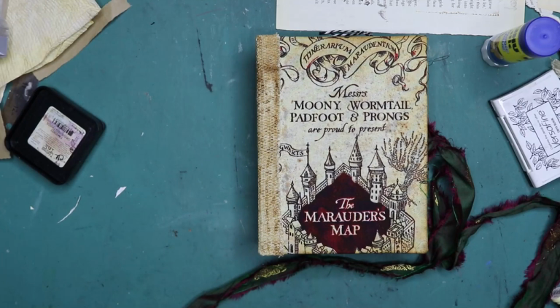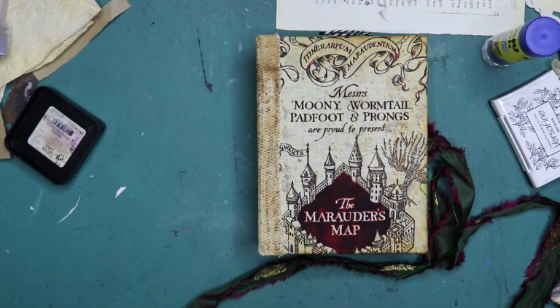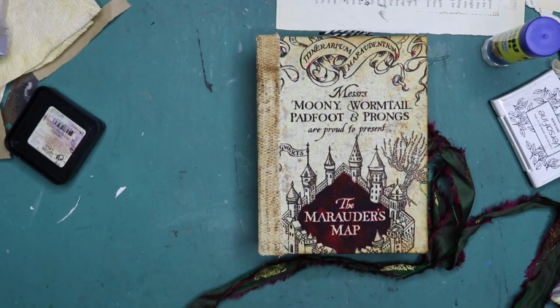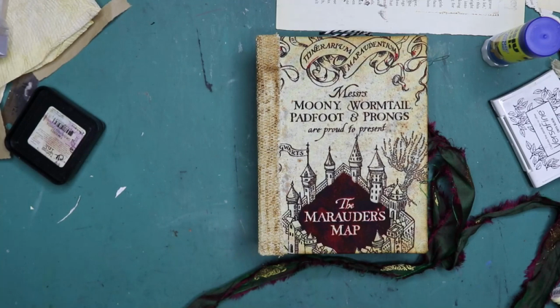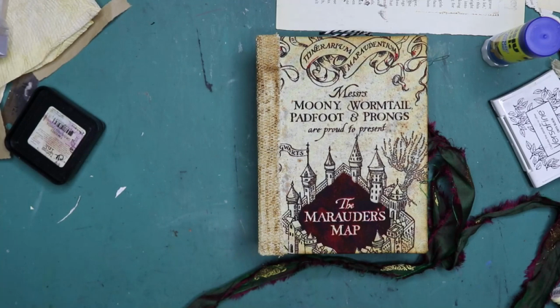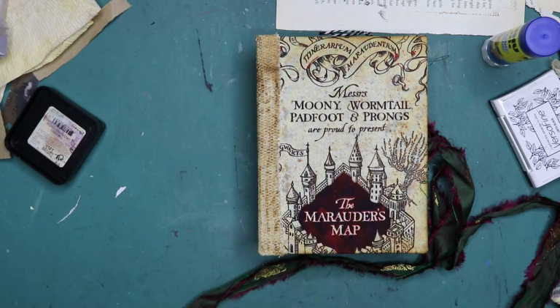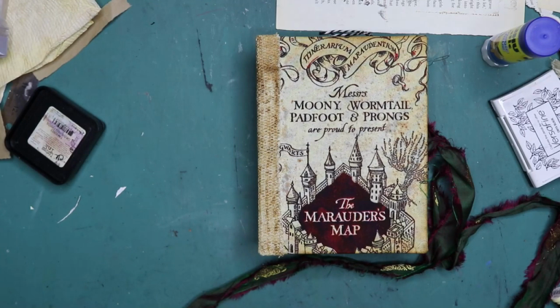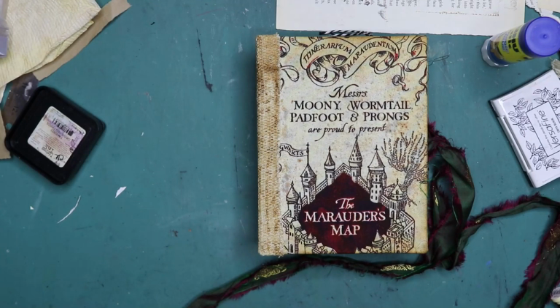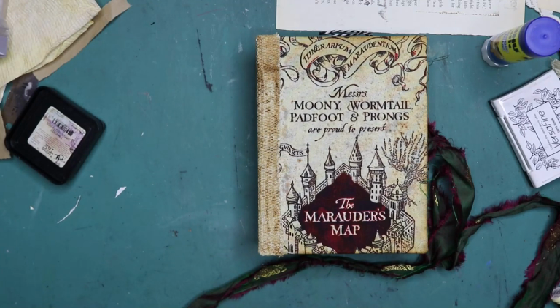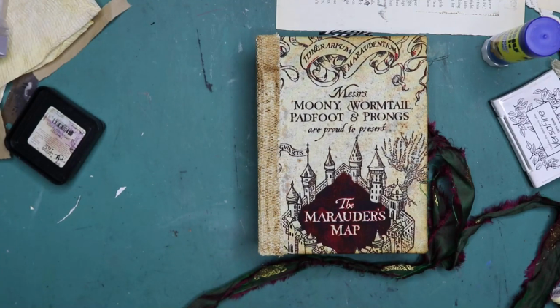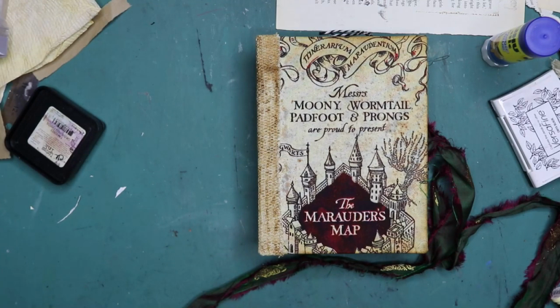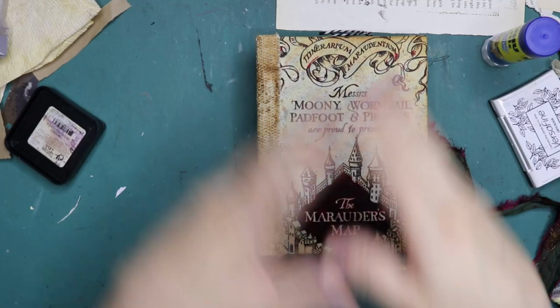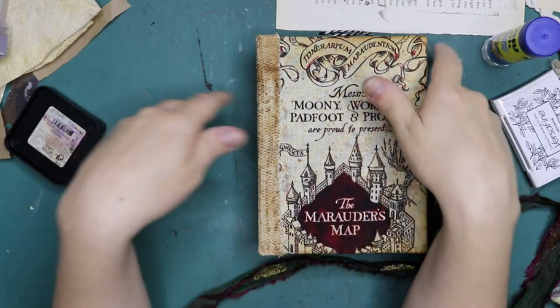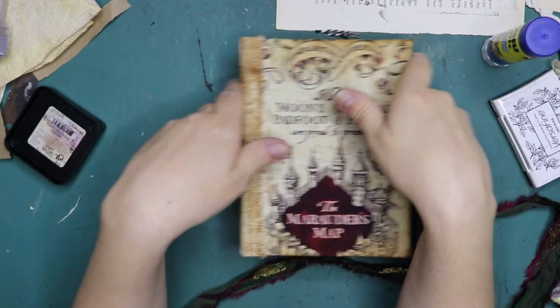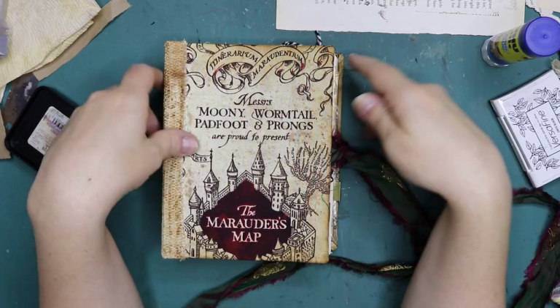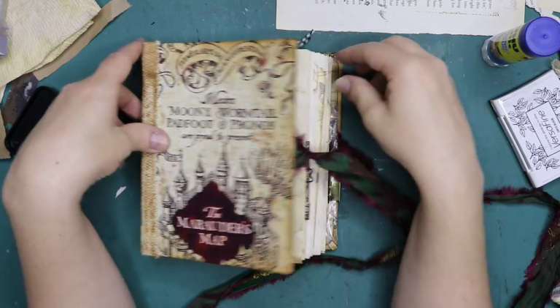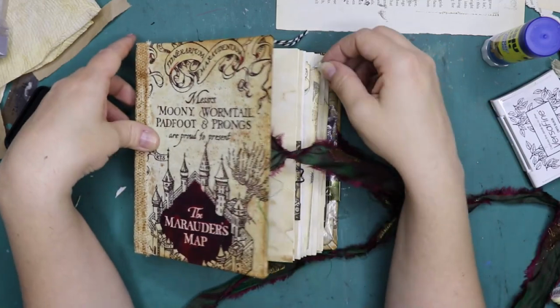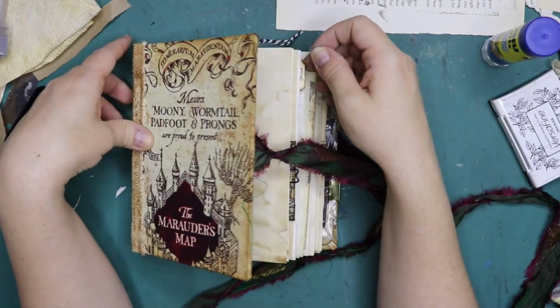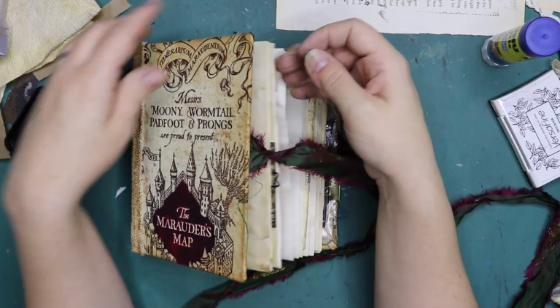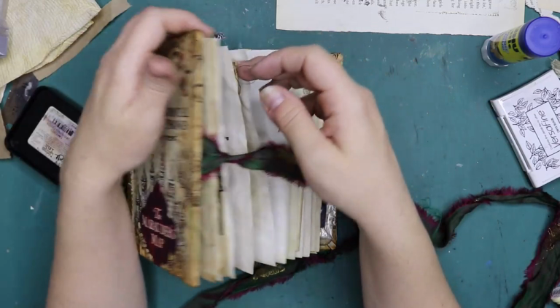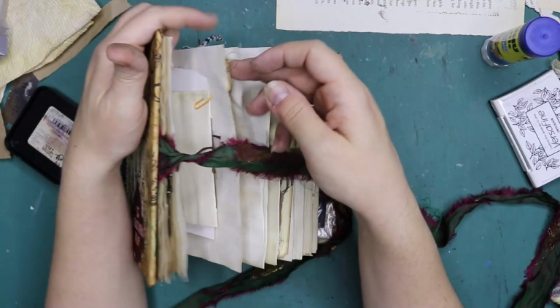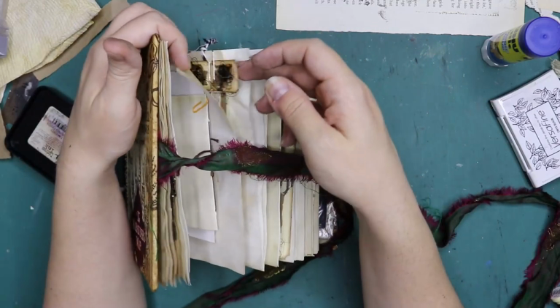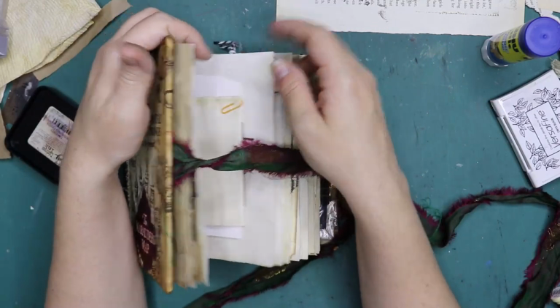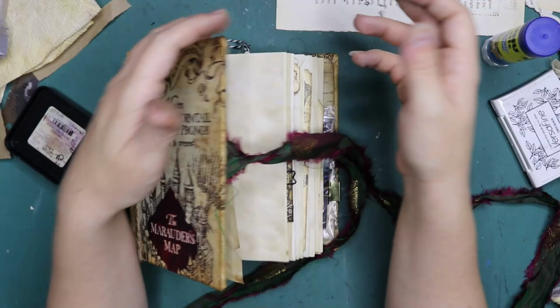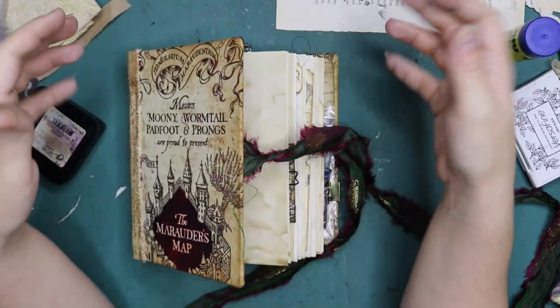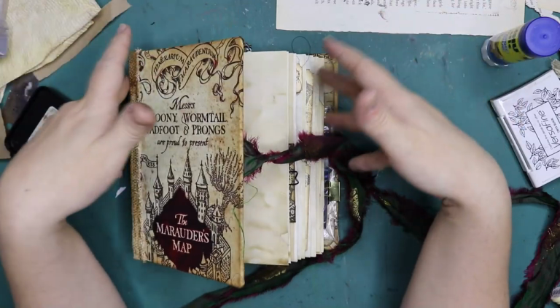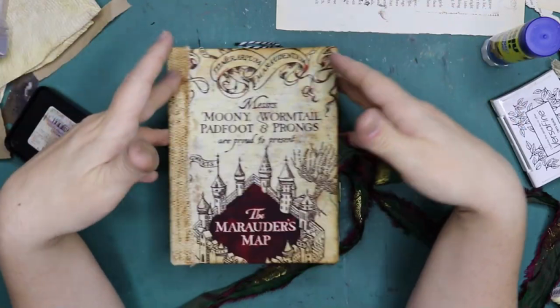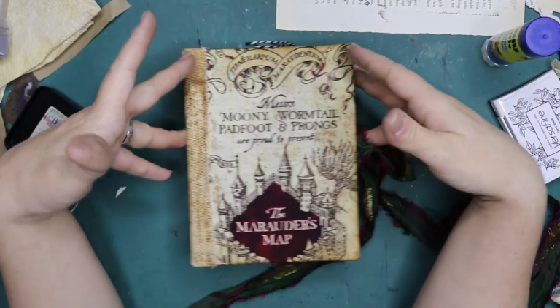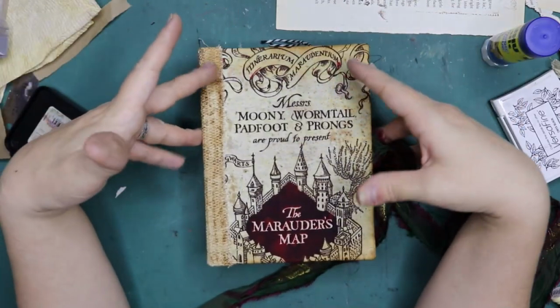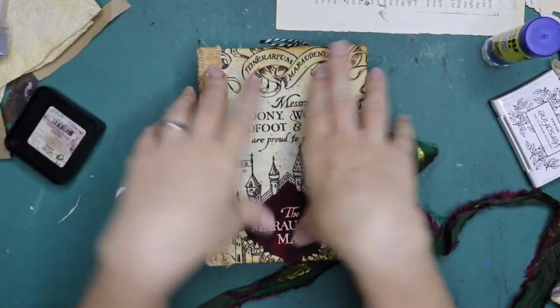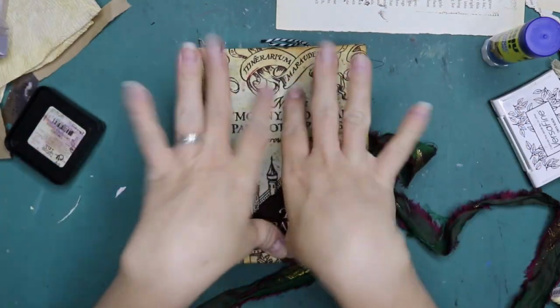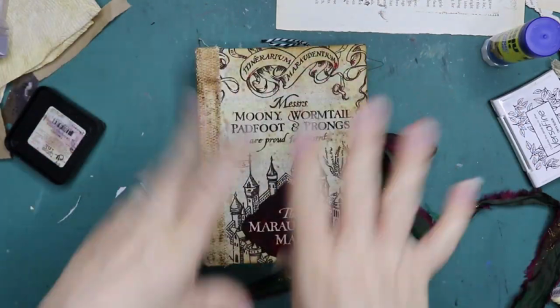I hope you enjoyed this video and I hope you crafted along and are busy filling your journal or your ephemera box with your own handmade ephemera. Thanks so much for watching and I'll see you on the next one — bye!